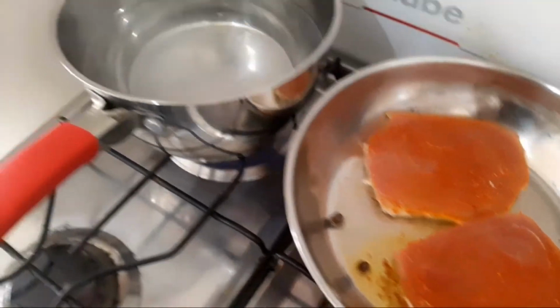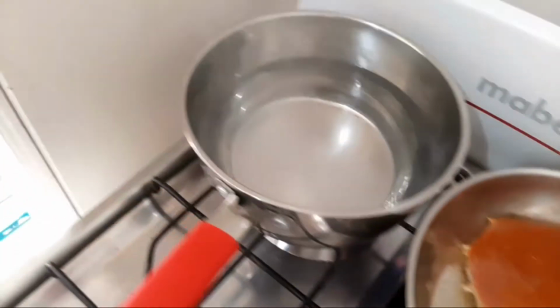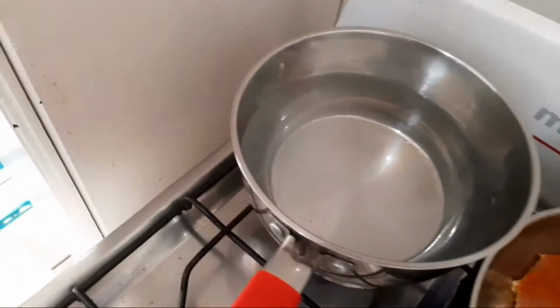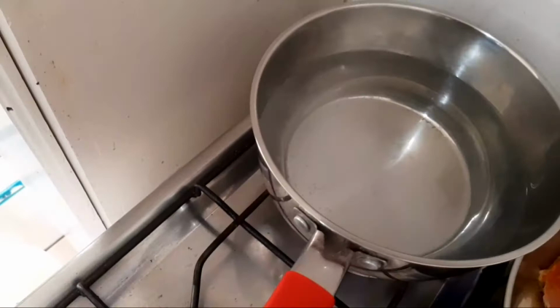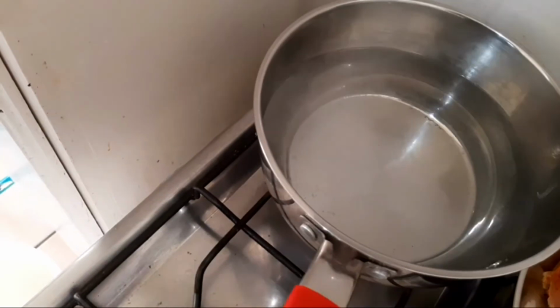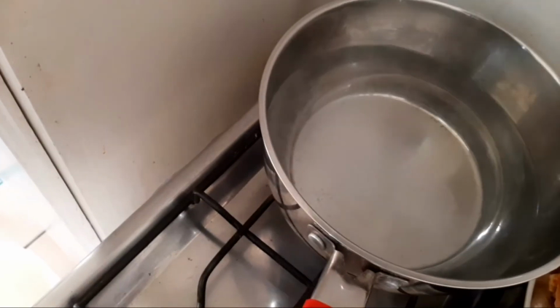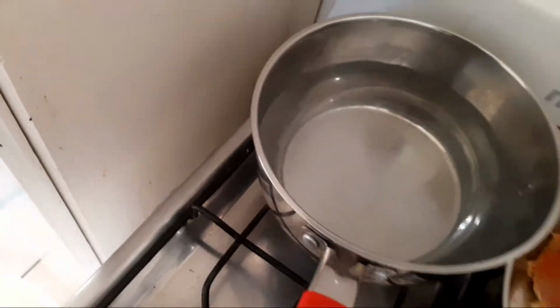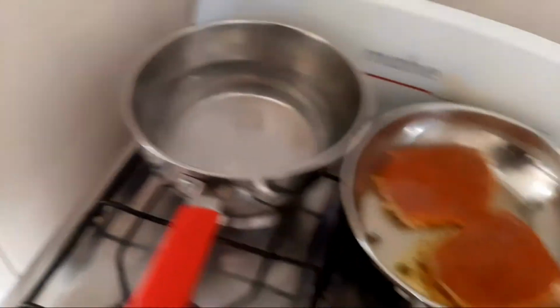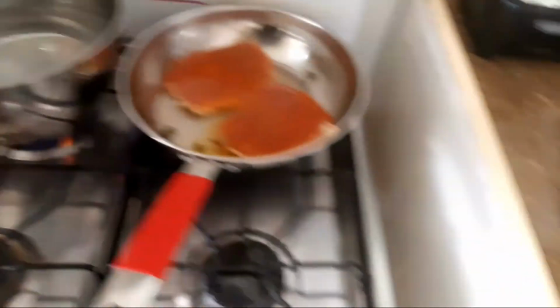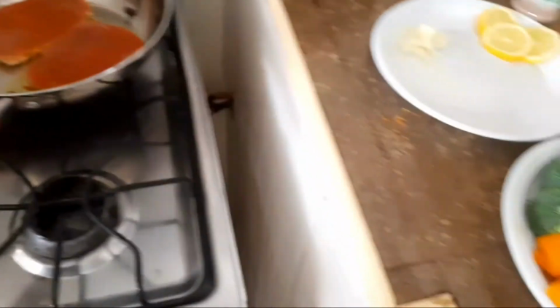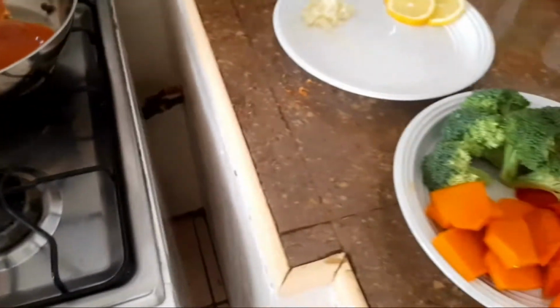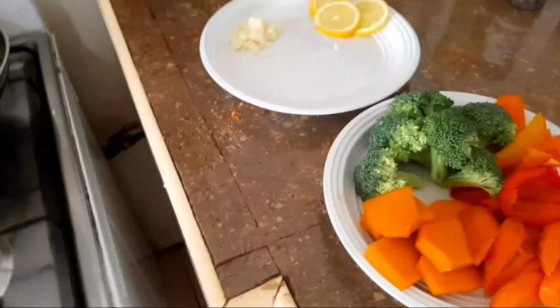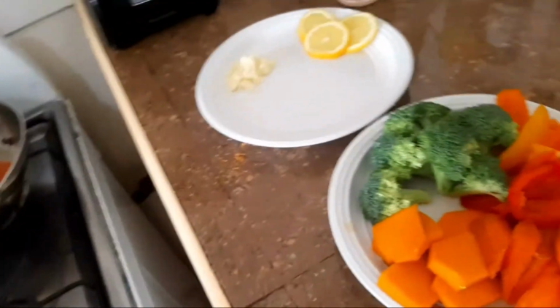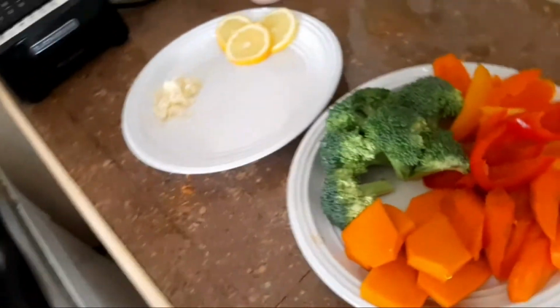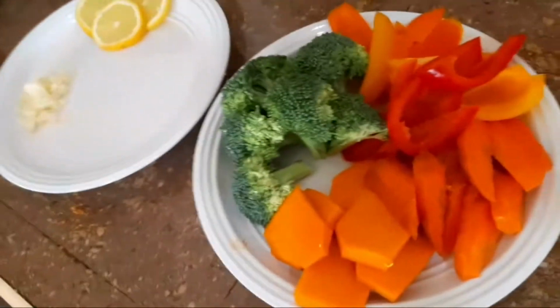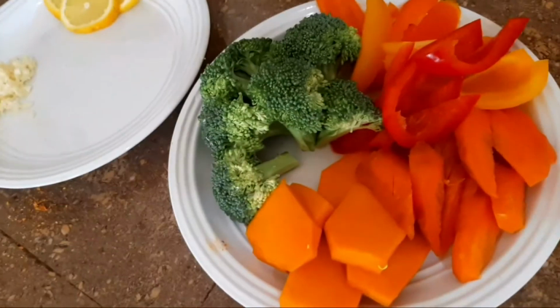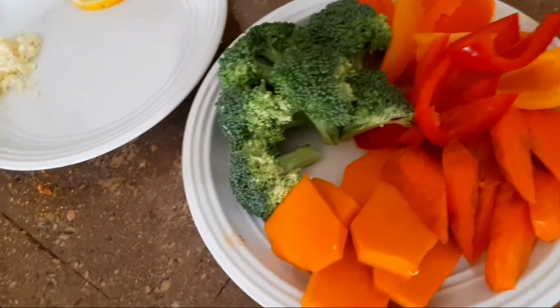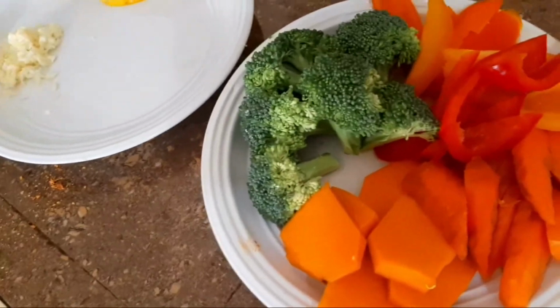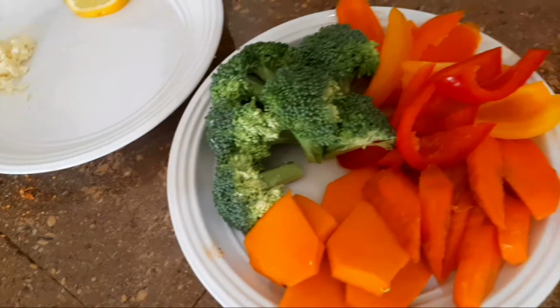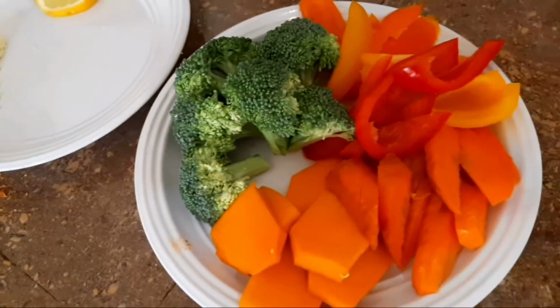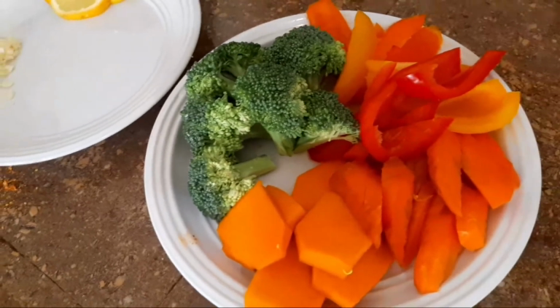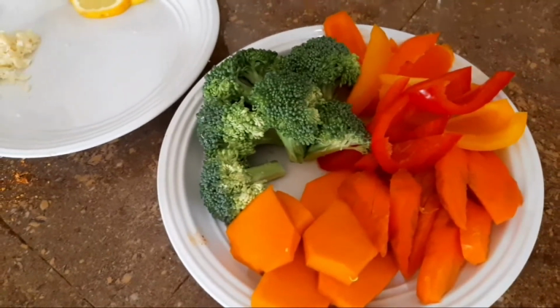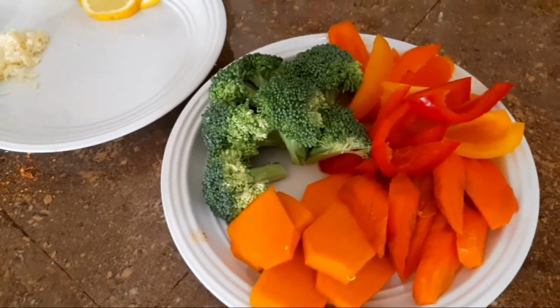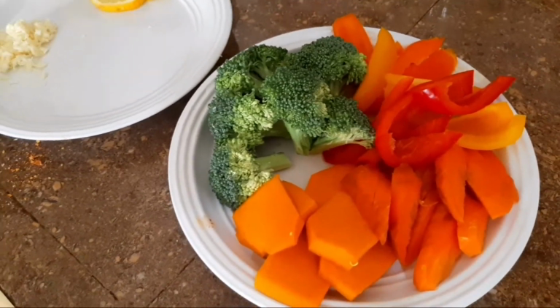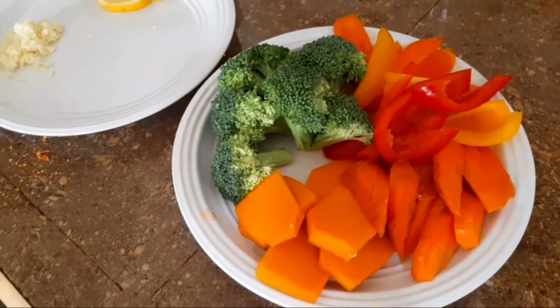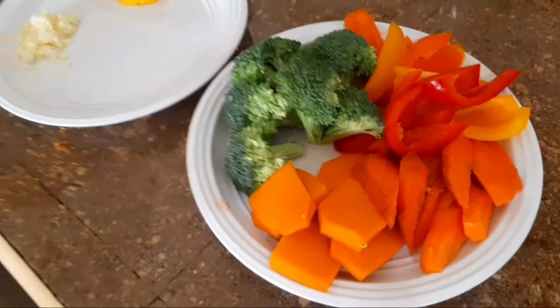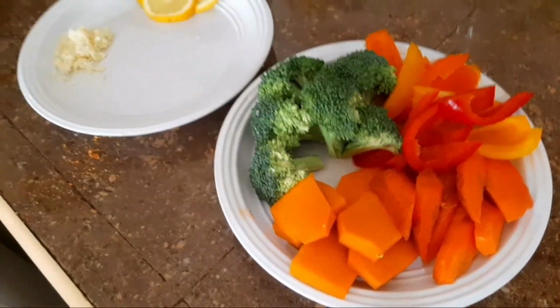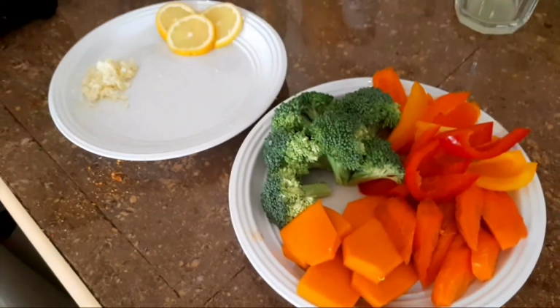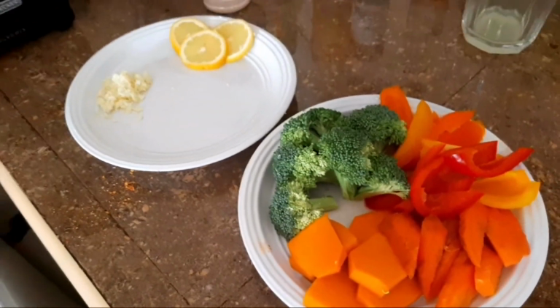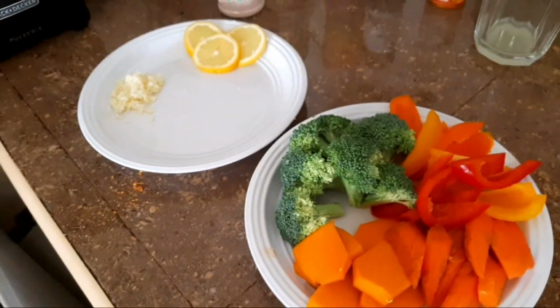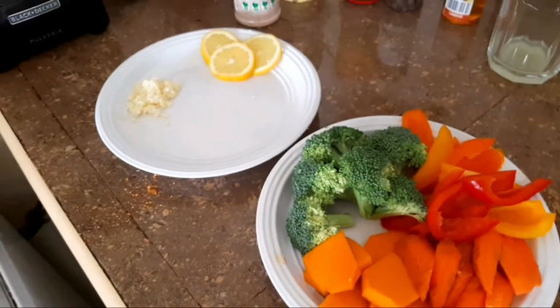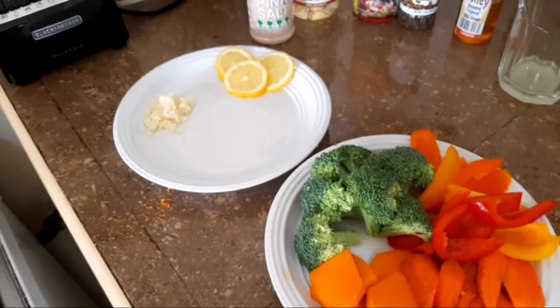Now I'm going to bring this water to a boil for all my vegetables. It's a quick and simple dish, just a quick dish for the fans.